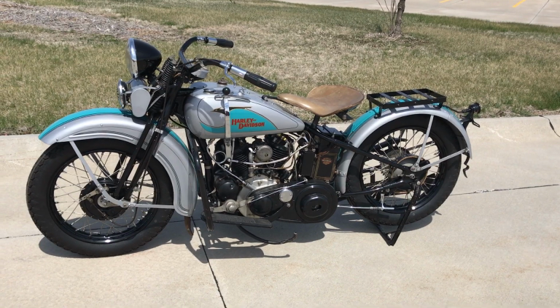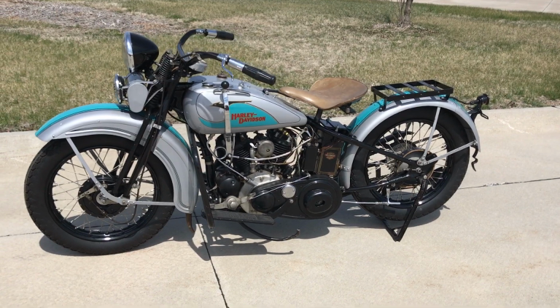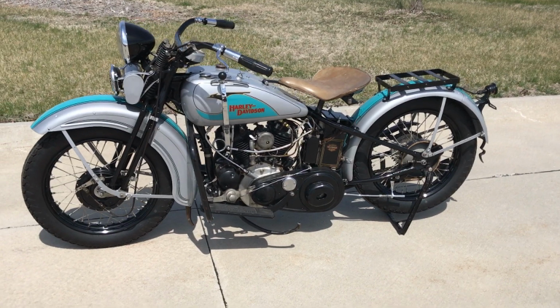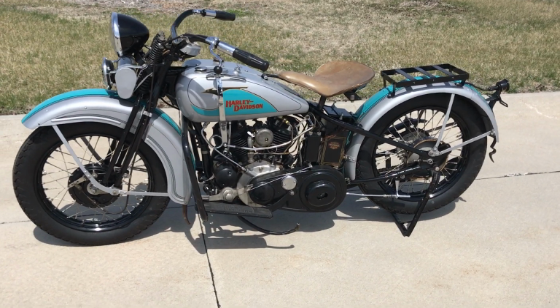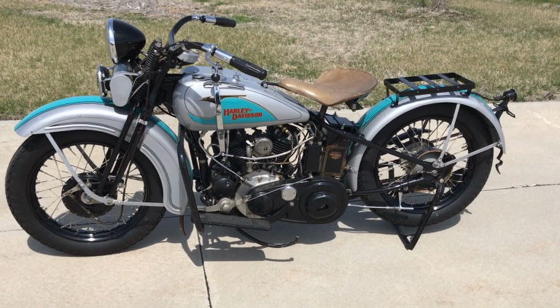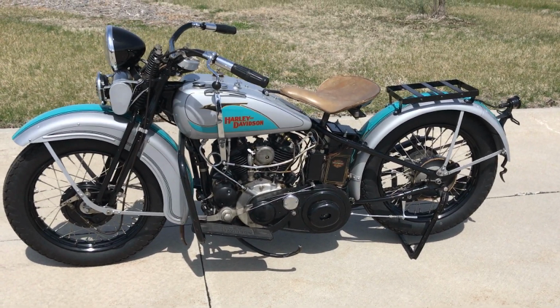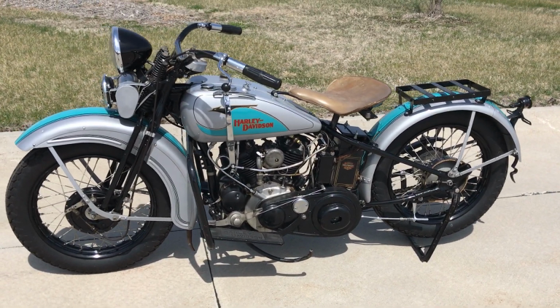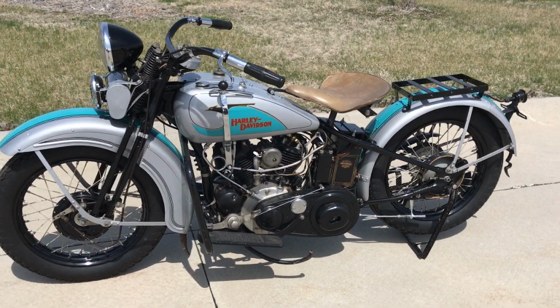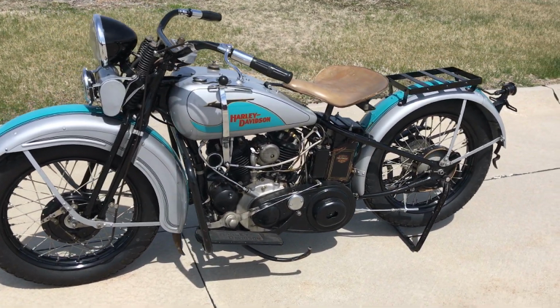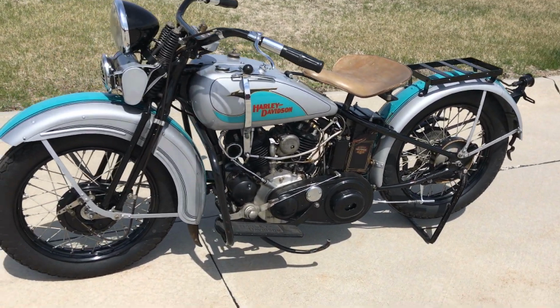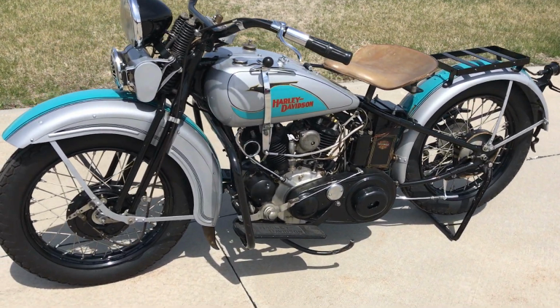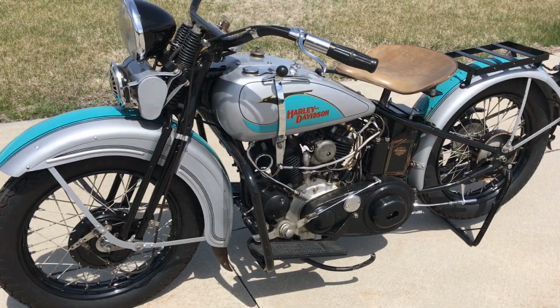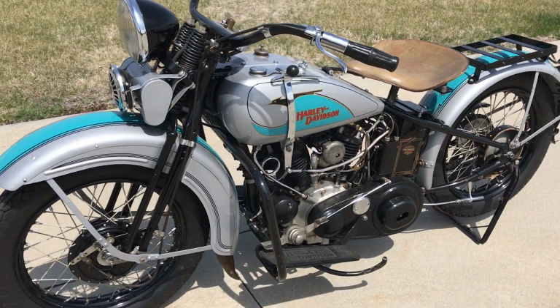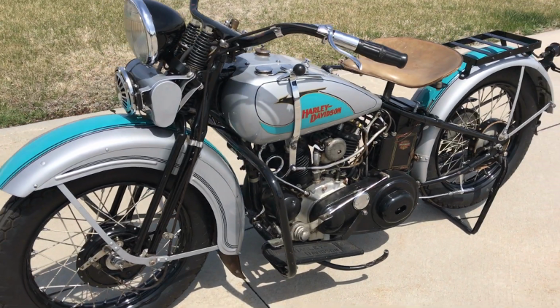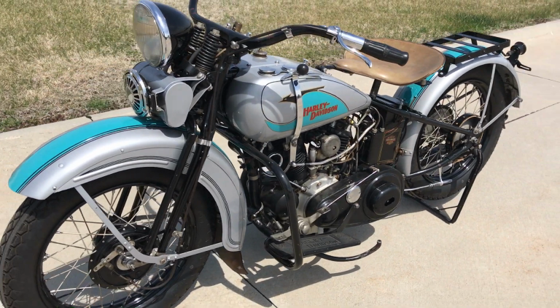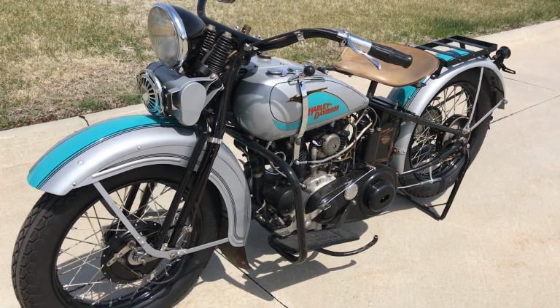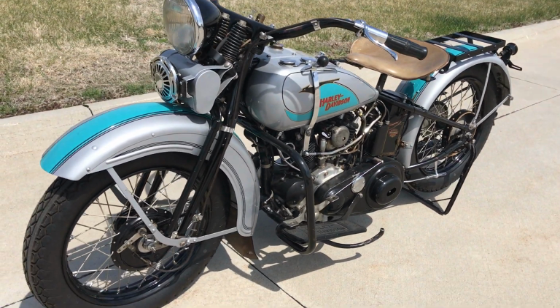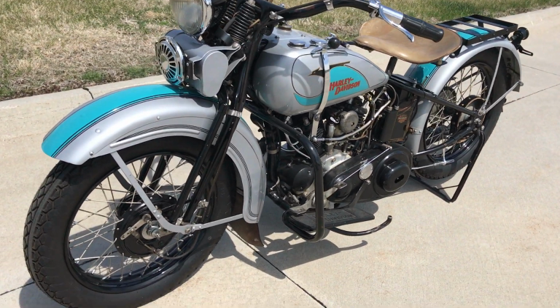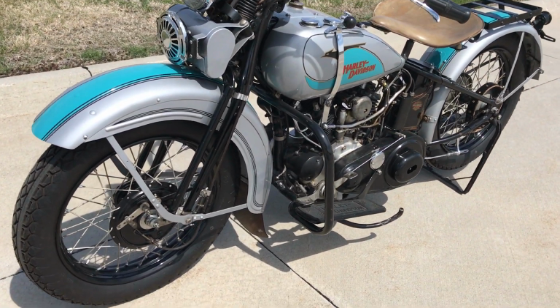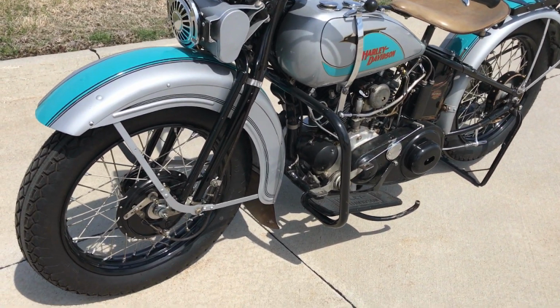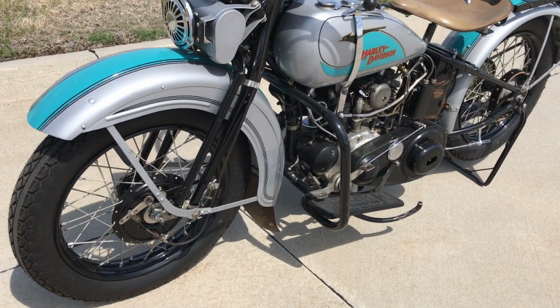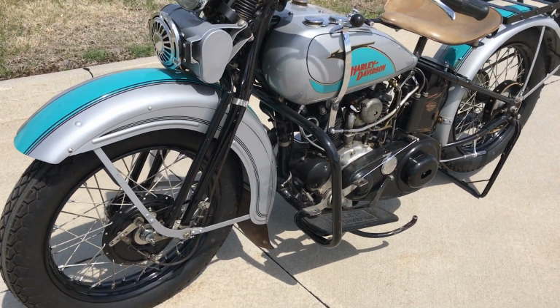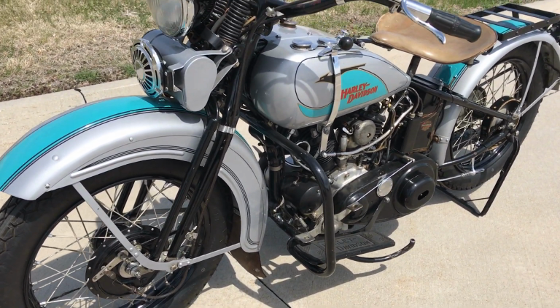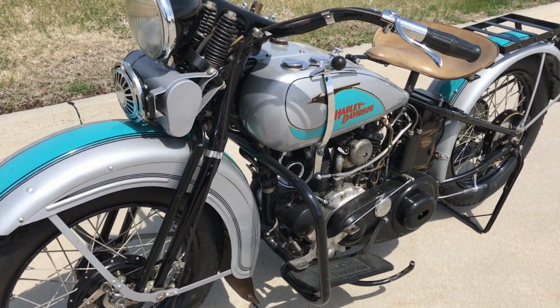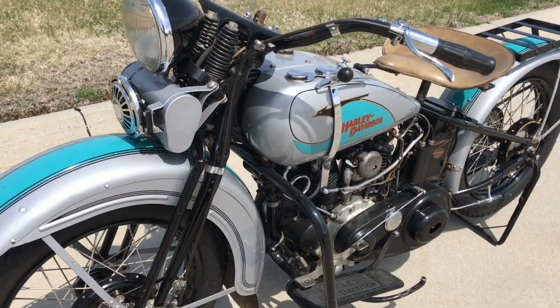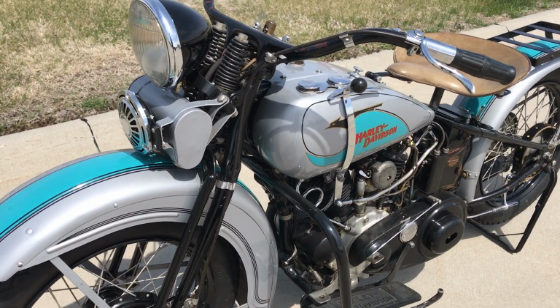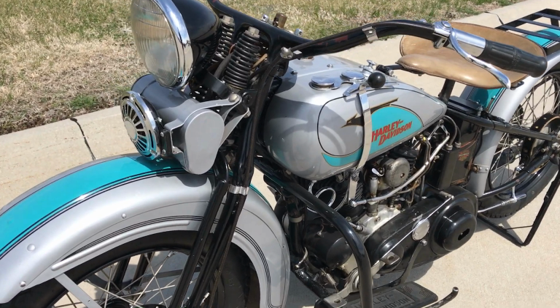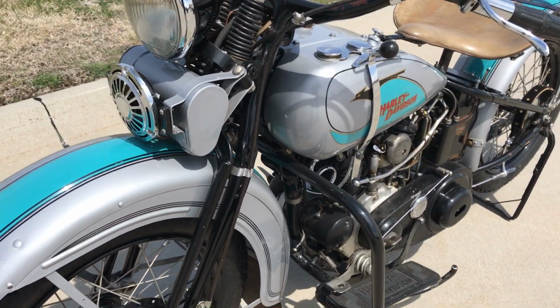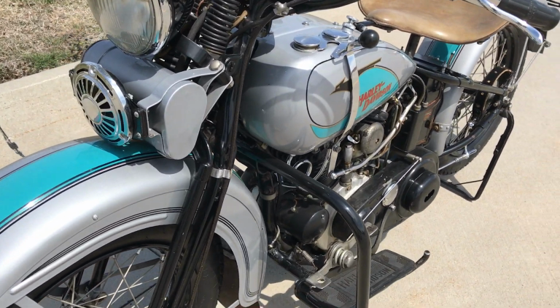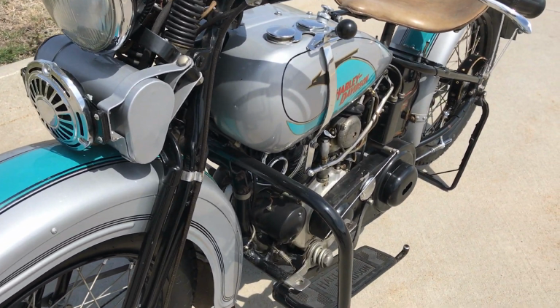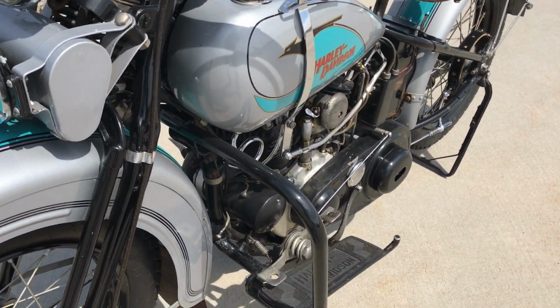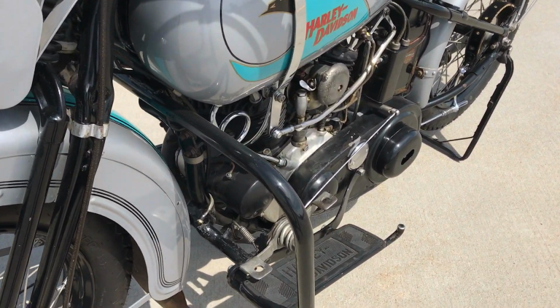Welcome to Bader International's Classic Online Motorcycle Sales. This very nice motorcycle is part of the Dave Fisher Collection that we're going to be auctioning off this June 9, 2018 at the Frontier Harley-Davidson dealership in Lincoln, Nebraska.